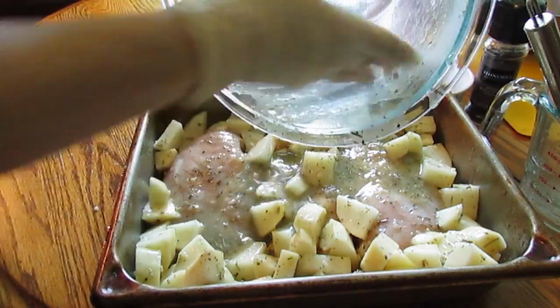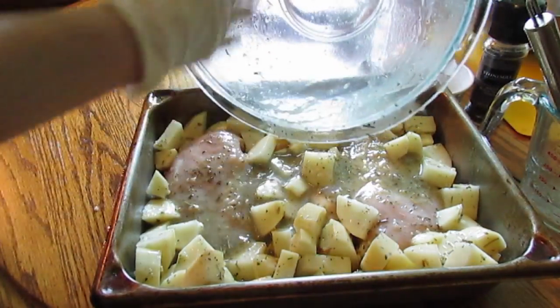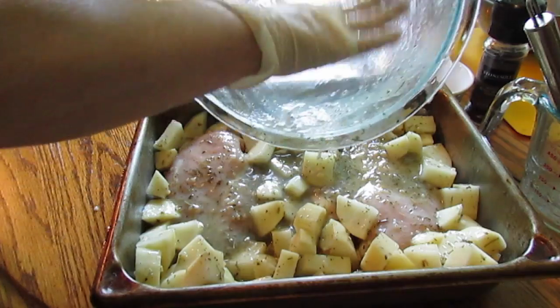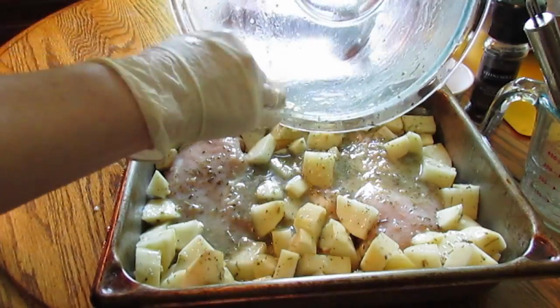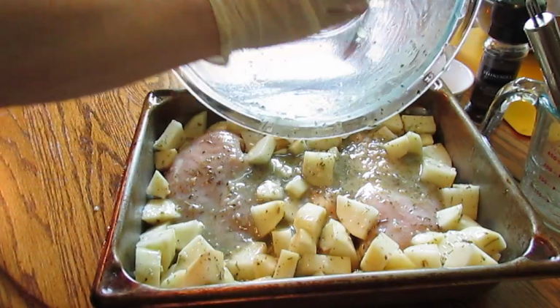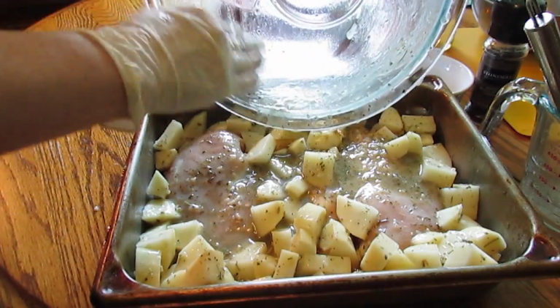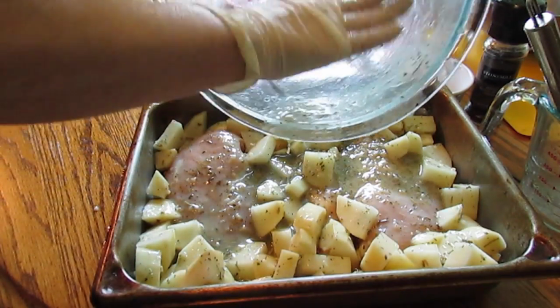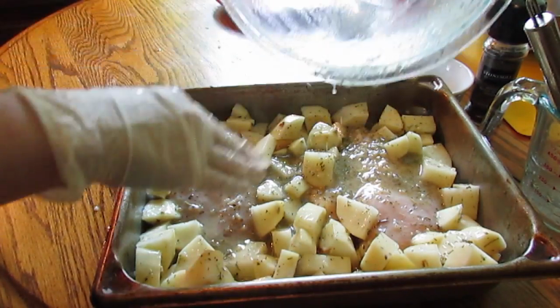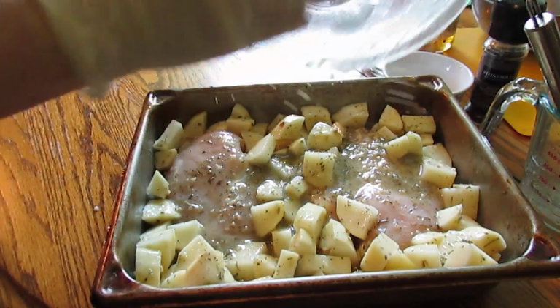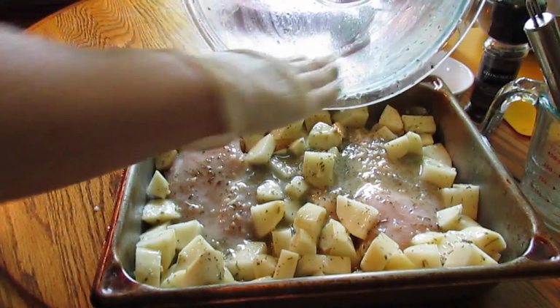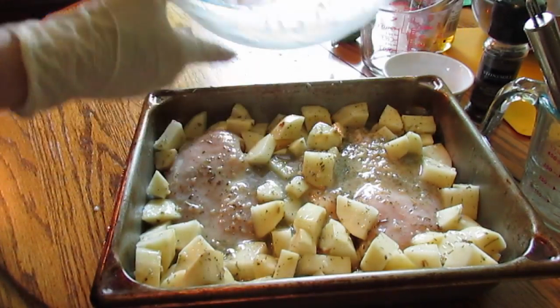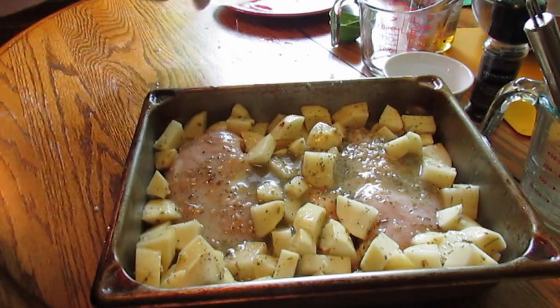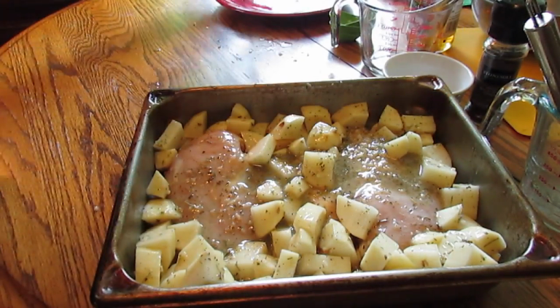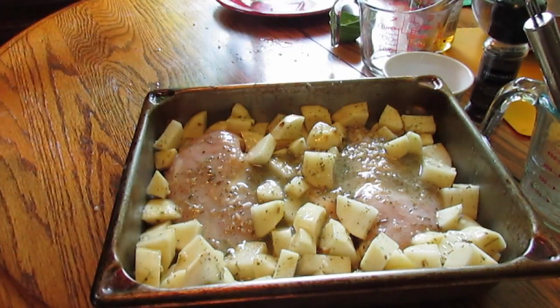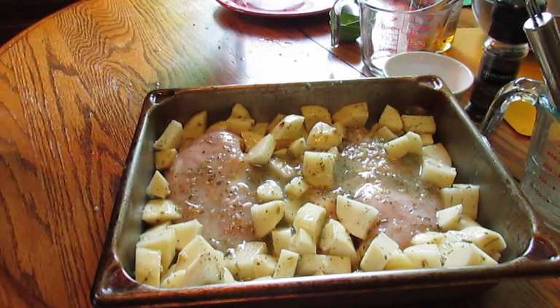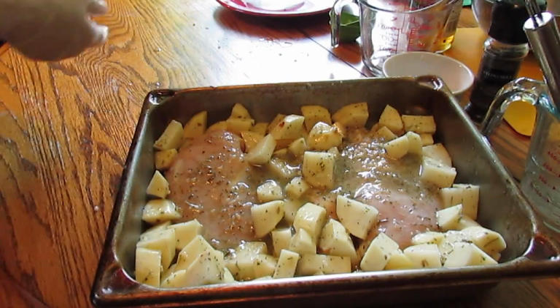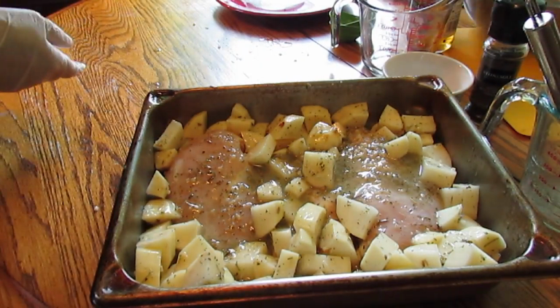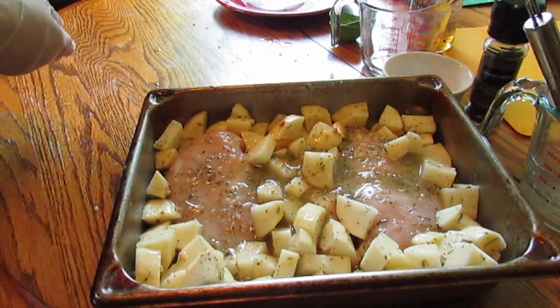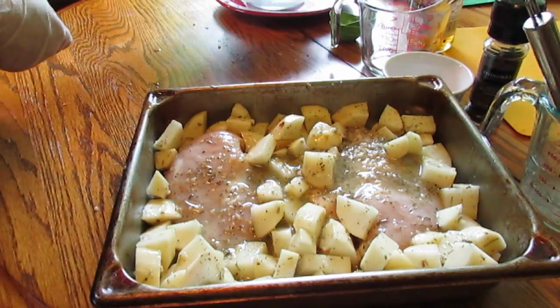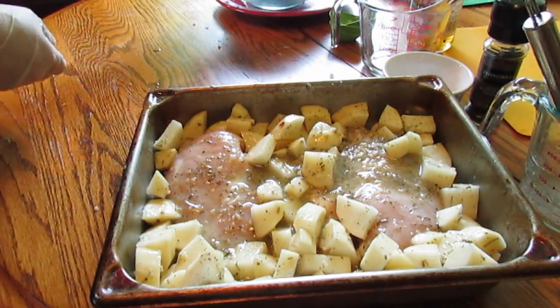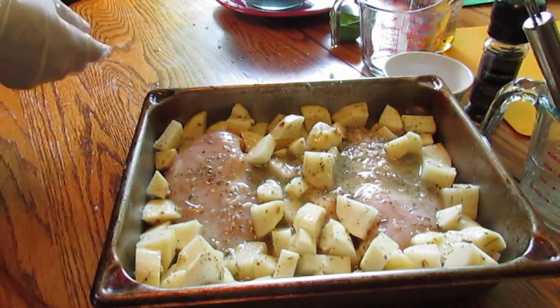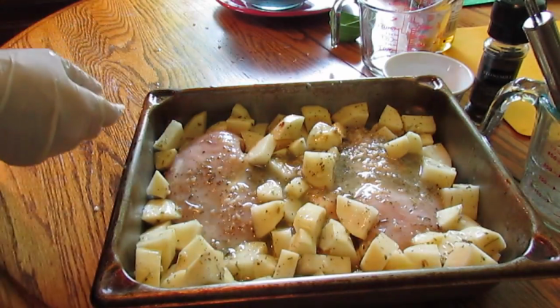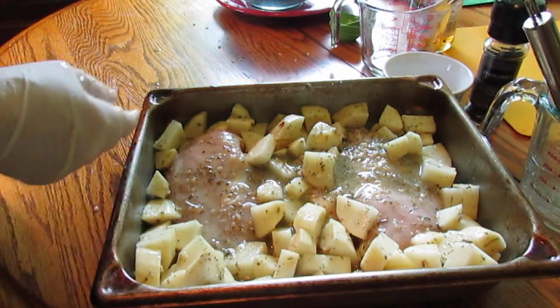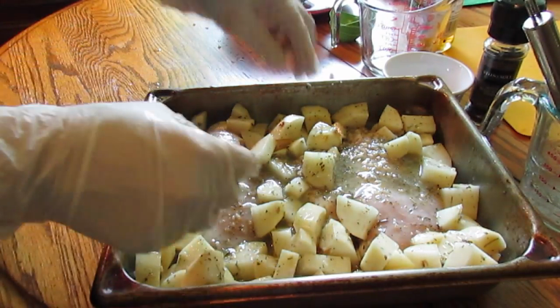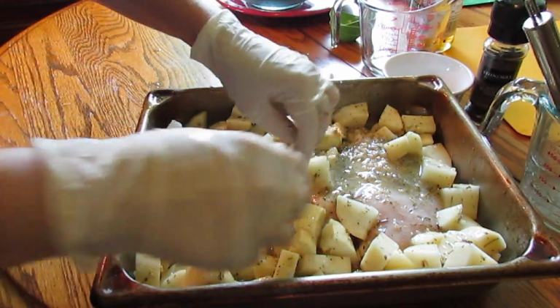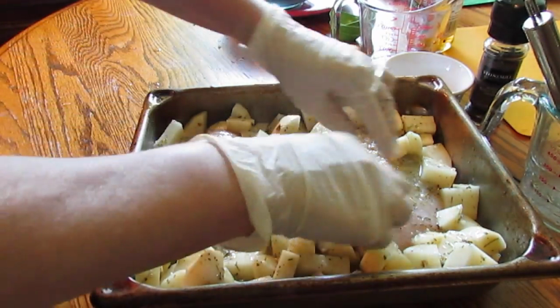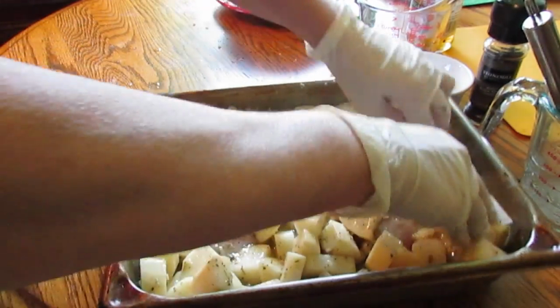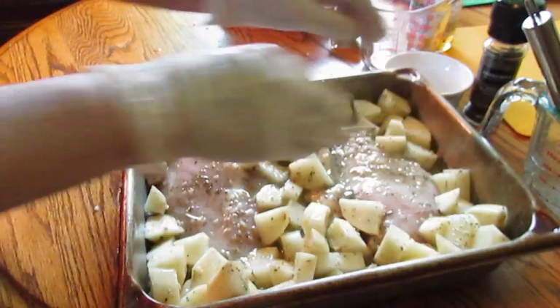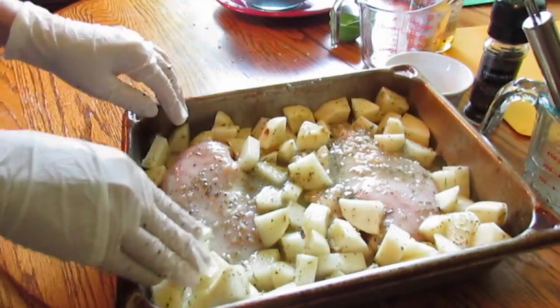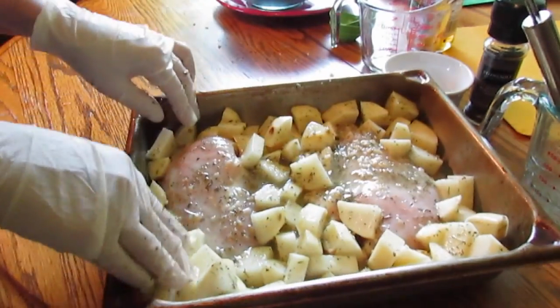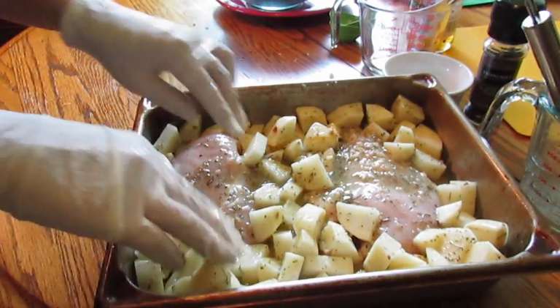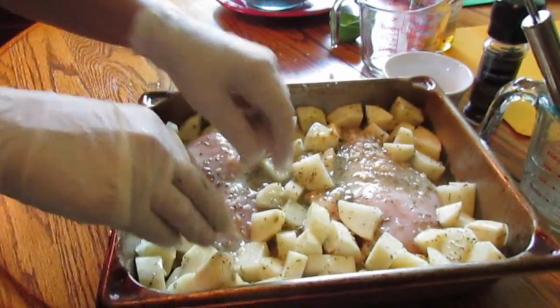This is going to go into a 425 degree oven for 35 to 45 minutes, or until the chicken is done, and I'll bring you back for that.